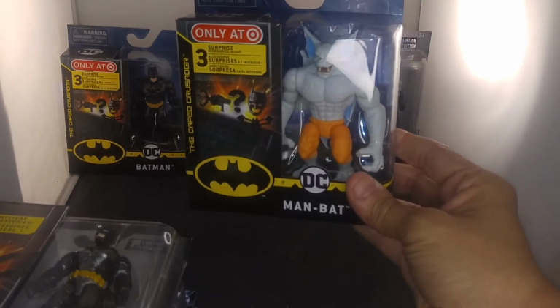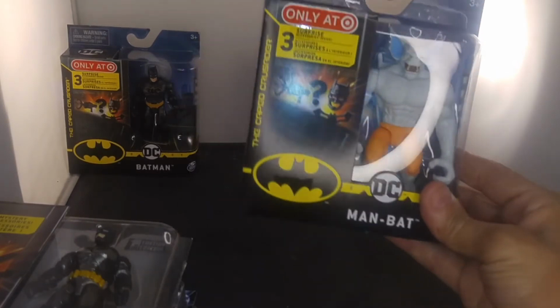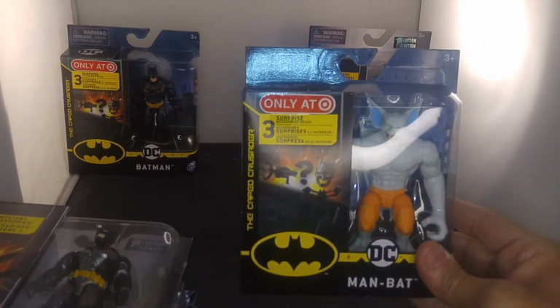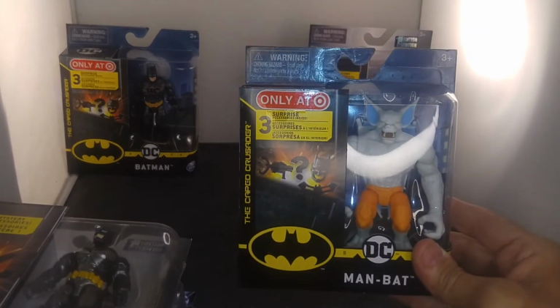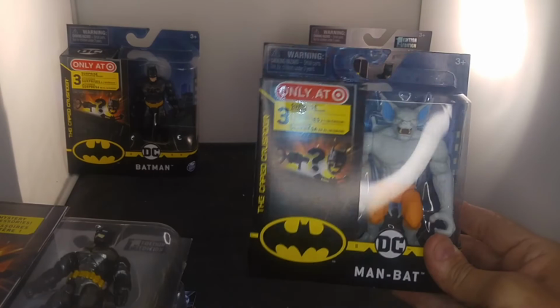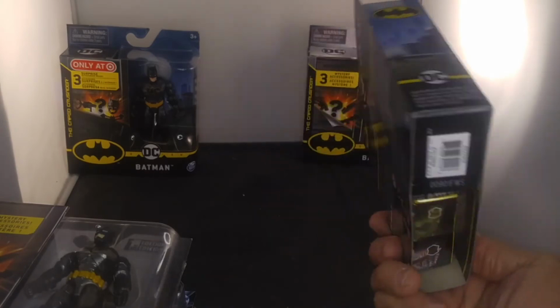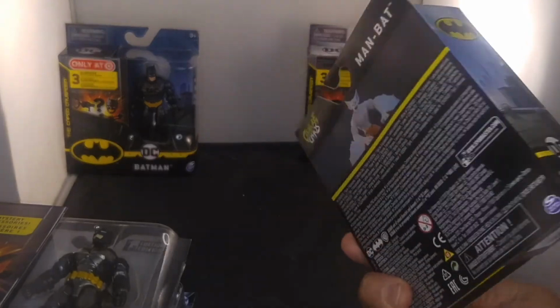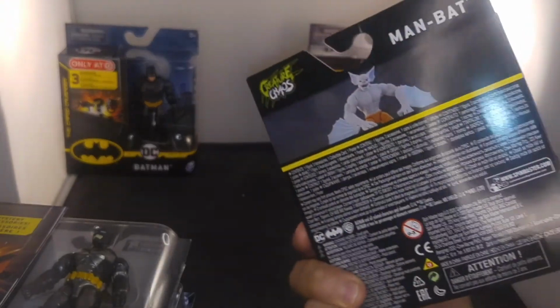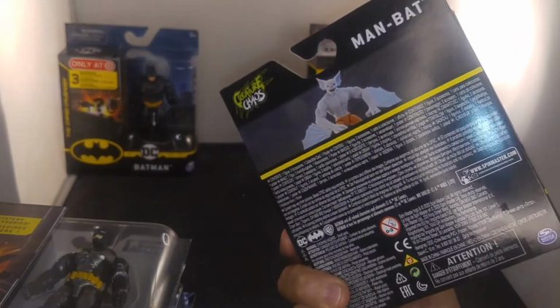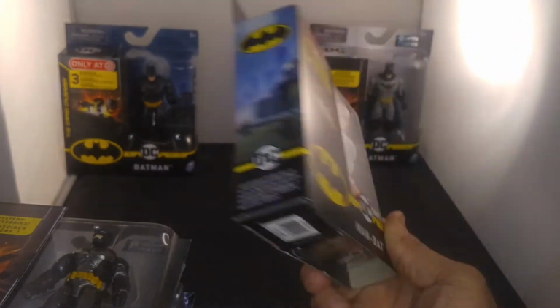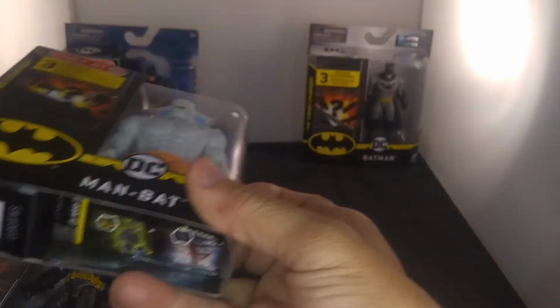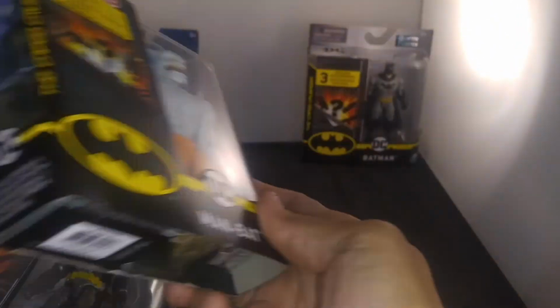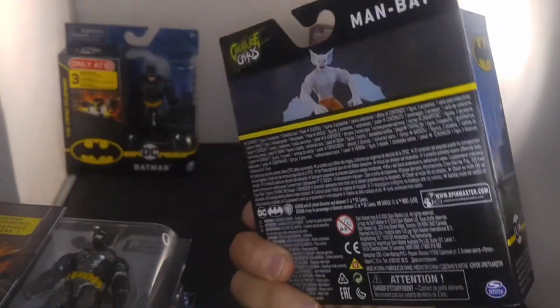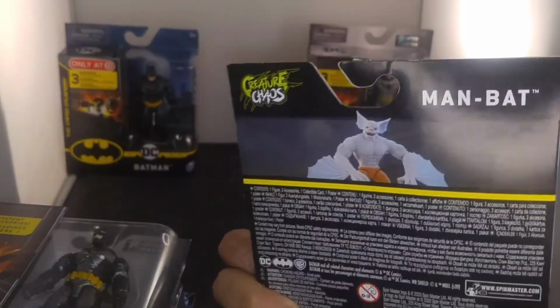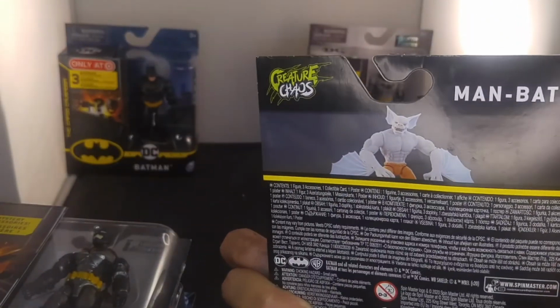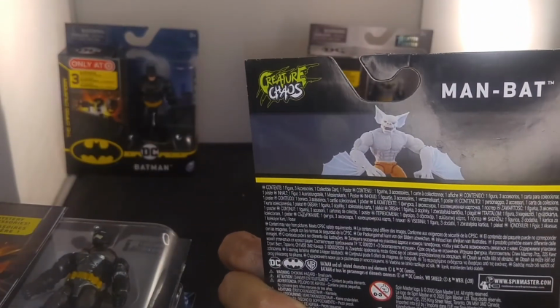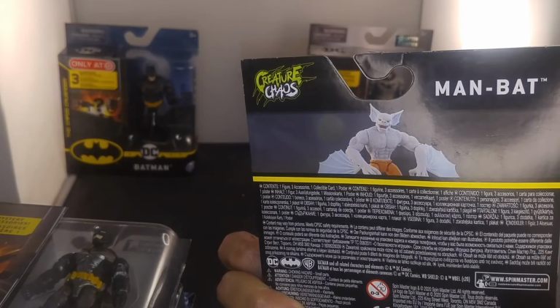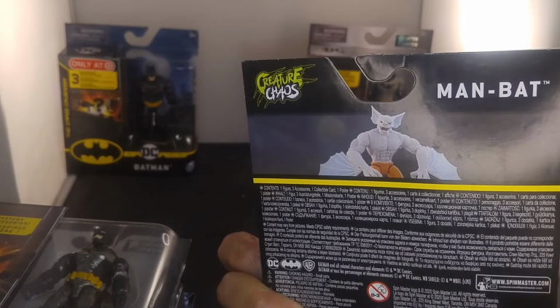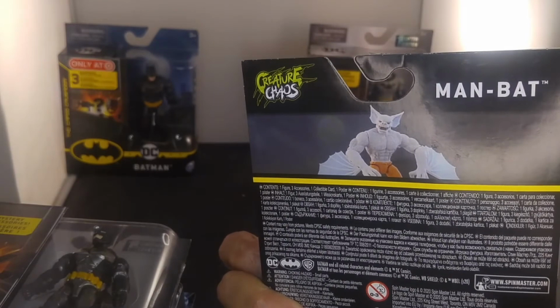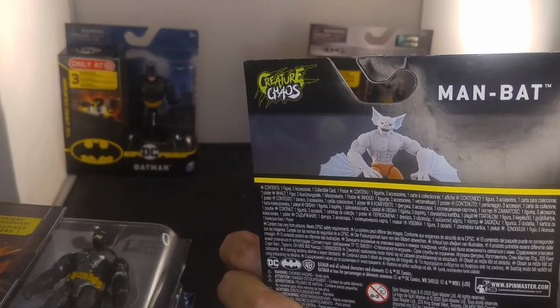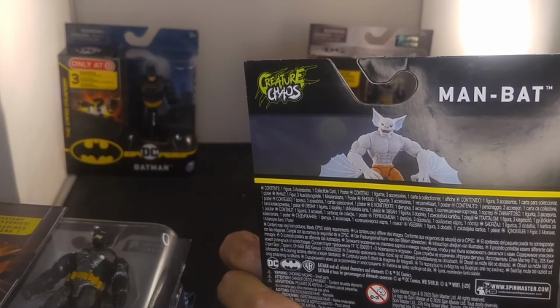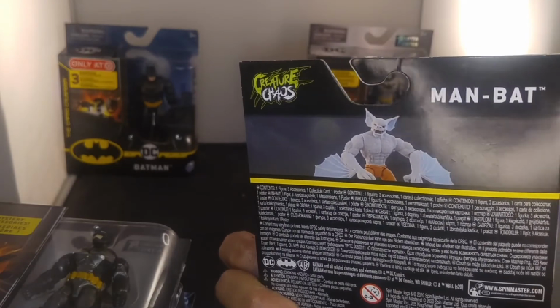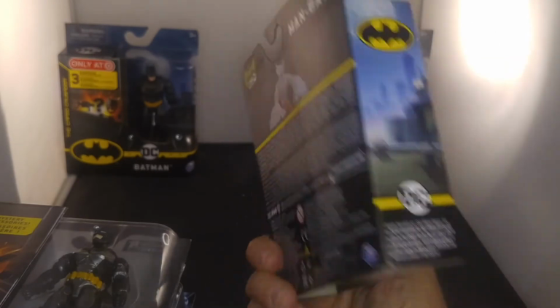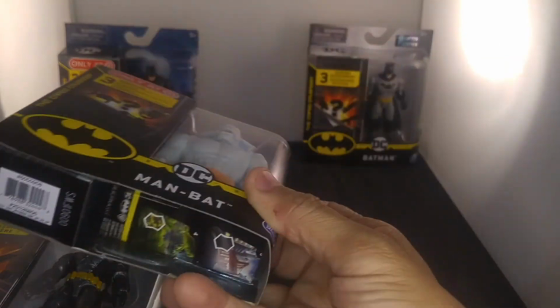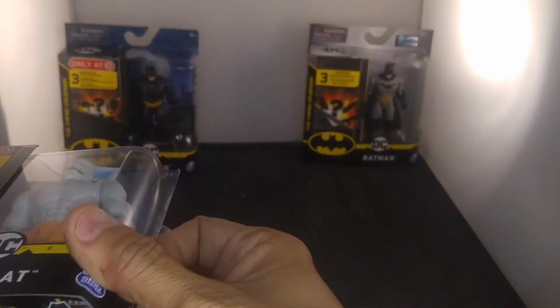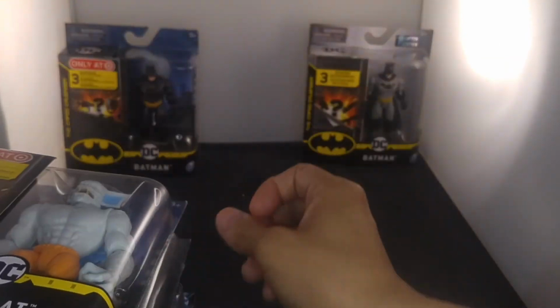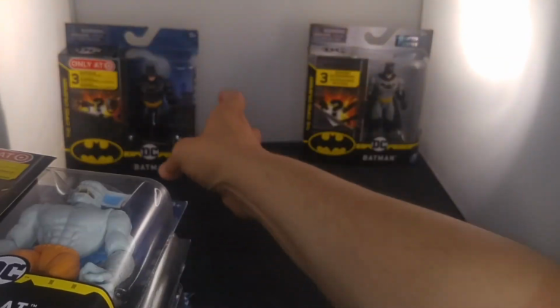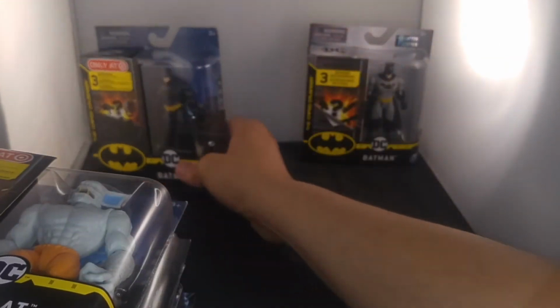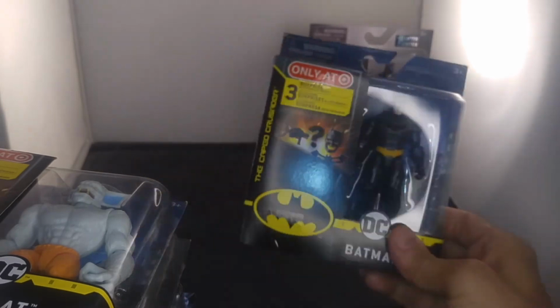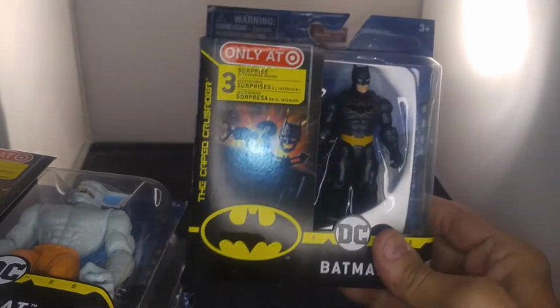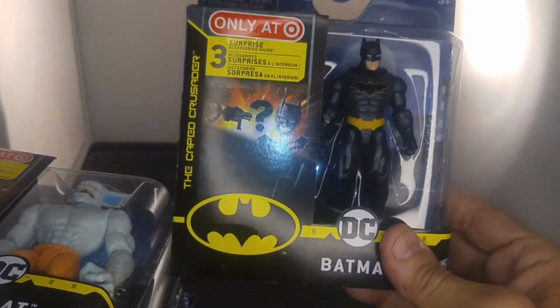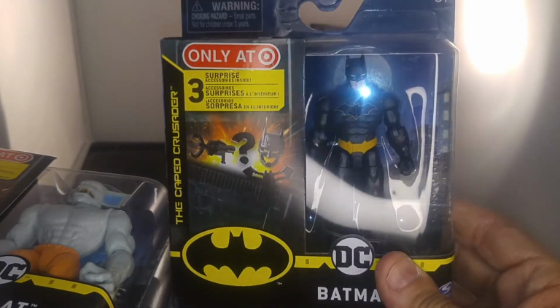This is one of the Target exclusives. It's also $4. It's really cool. I guess they're calling it Creep Chaos. I'm not sure what that is. I just got them because they were really cheap.